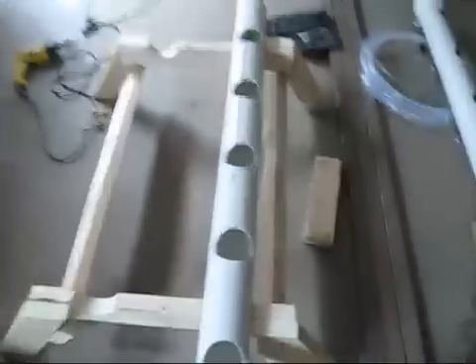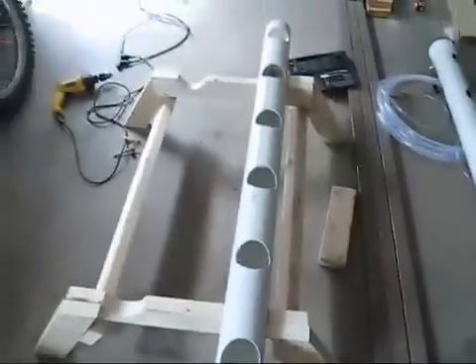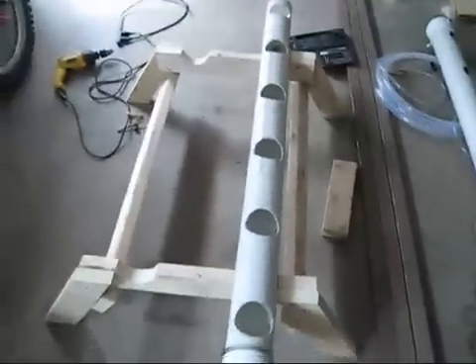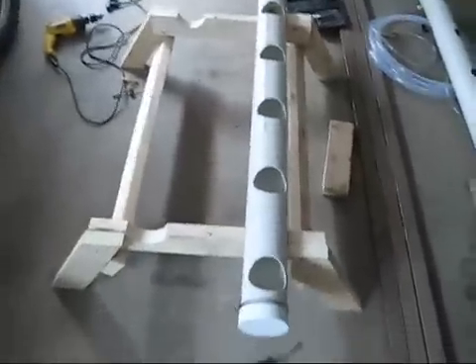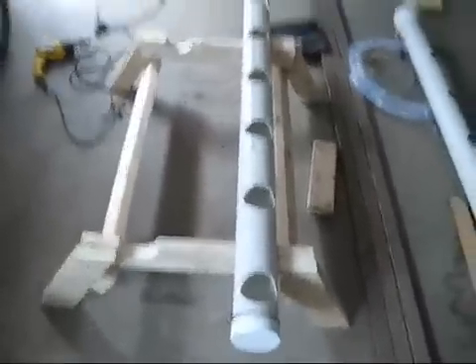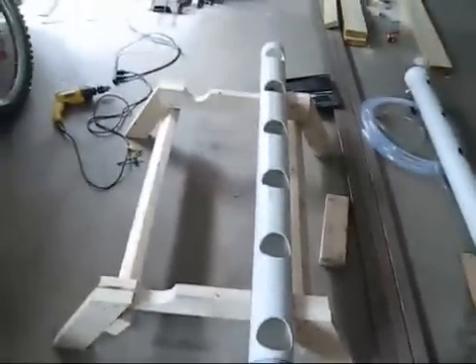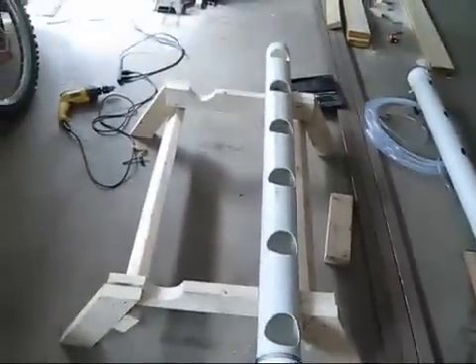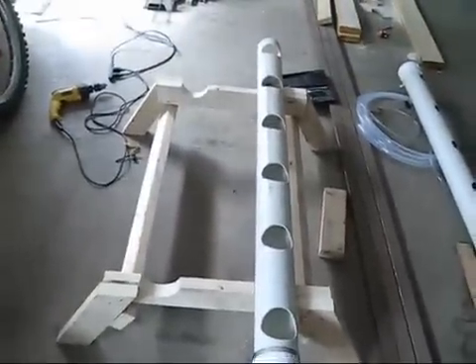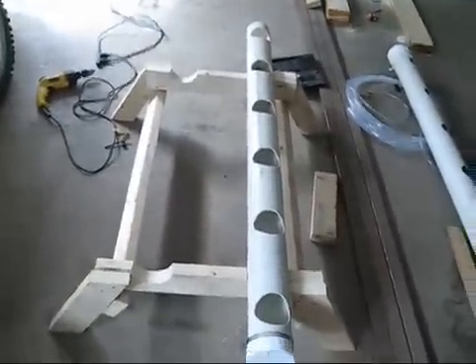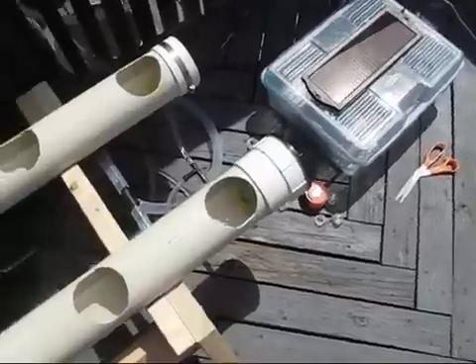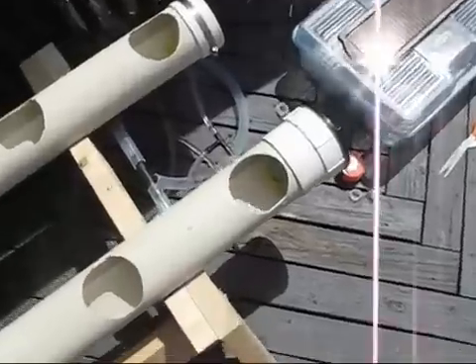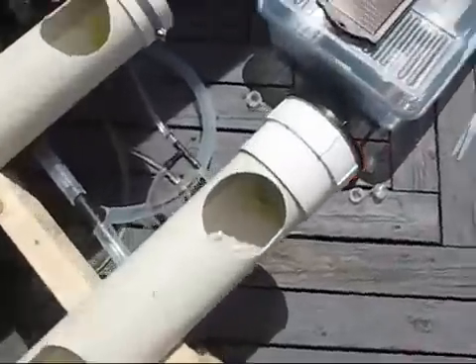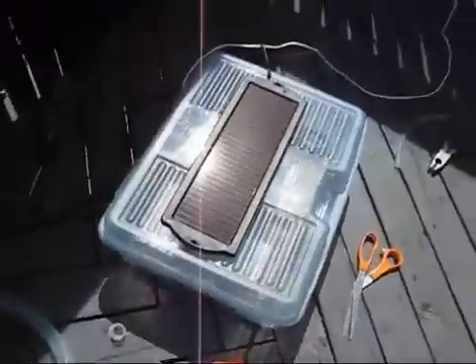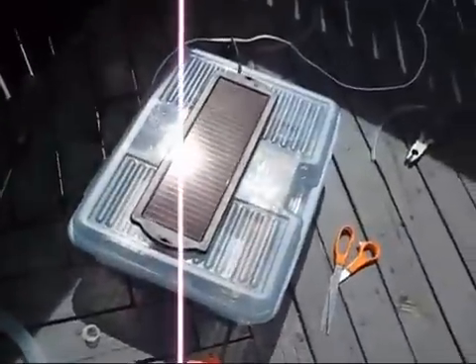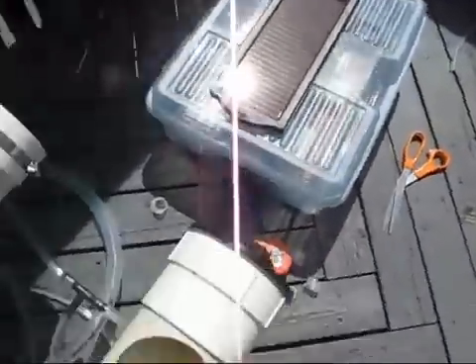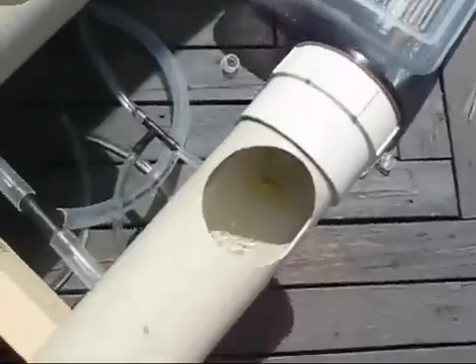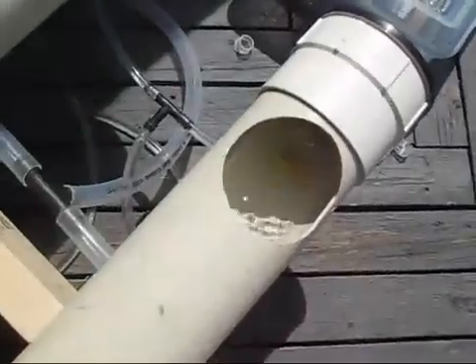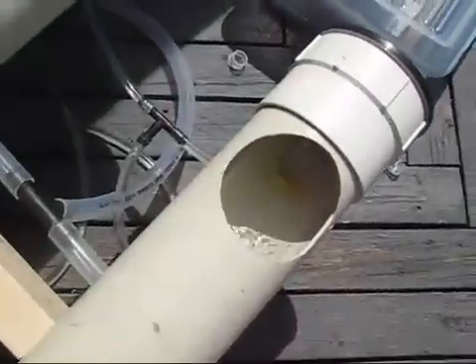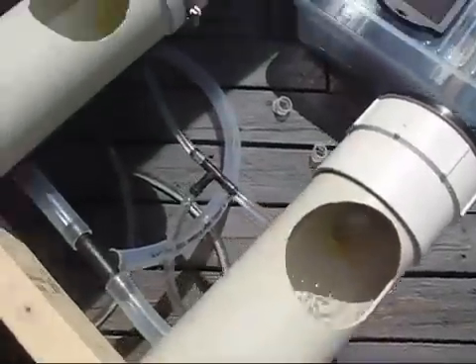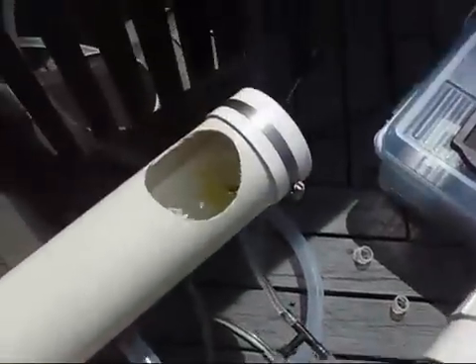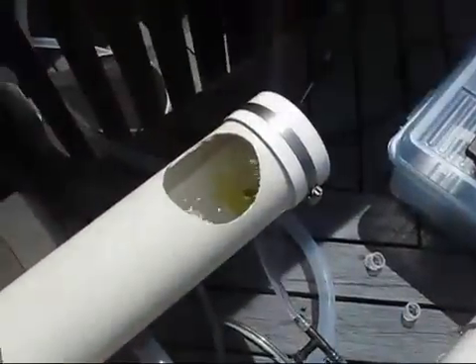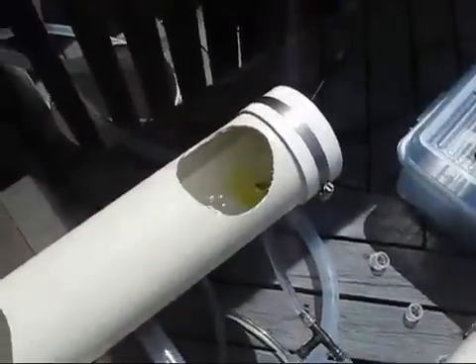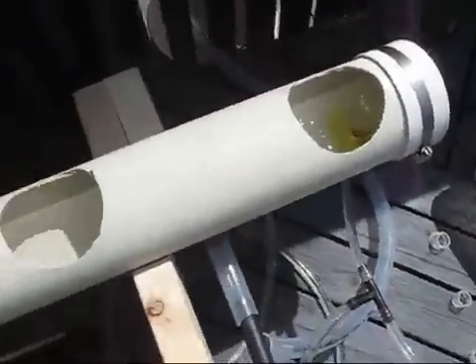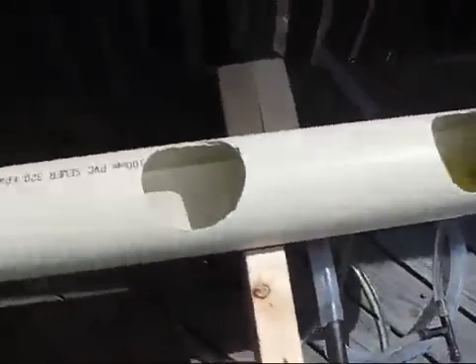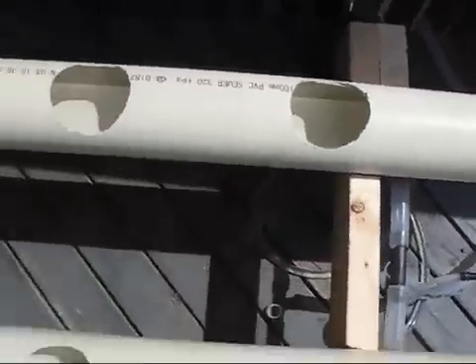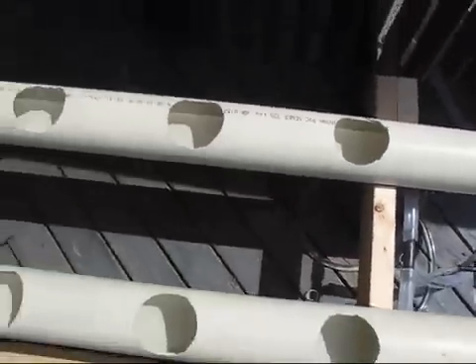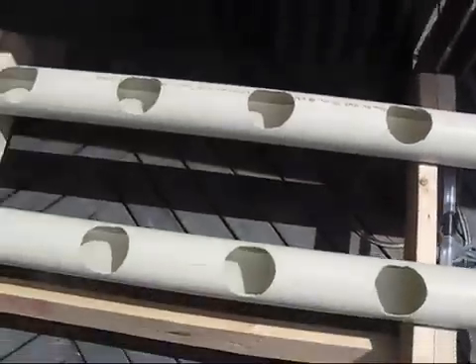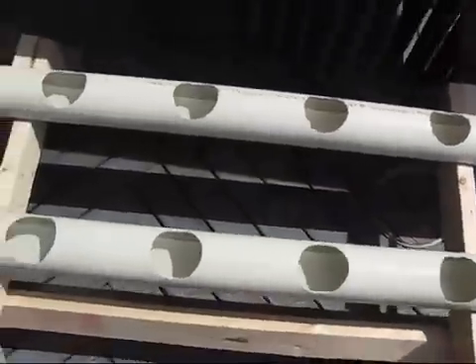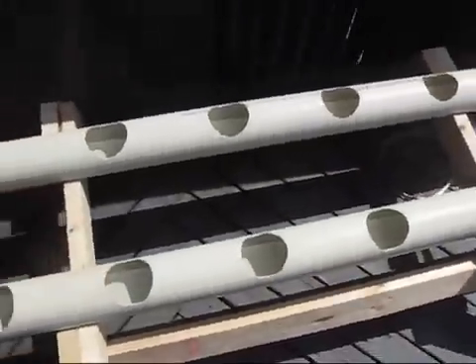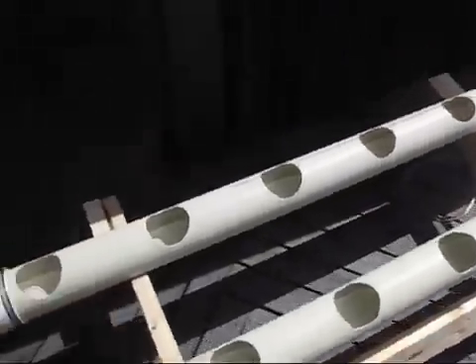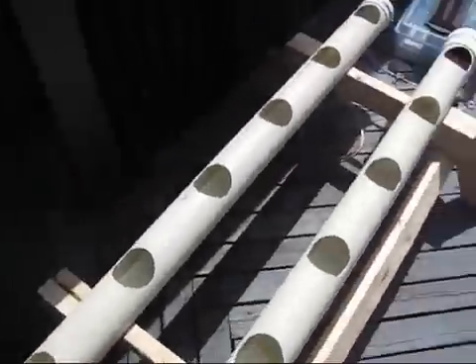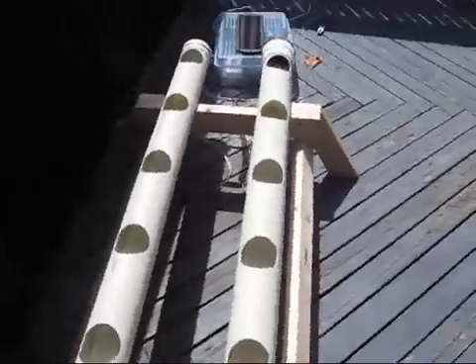I moved it to the deck. There's my solar panel — this is going to be a solar-powered operation with a little 12-volt rechargeable battery.